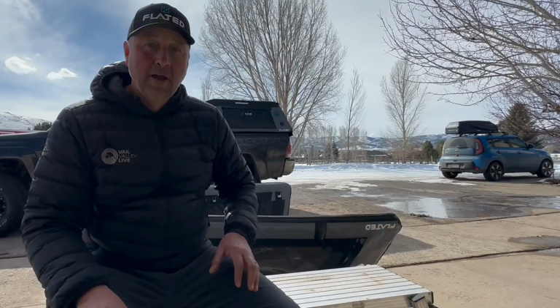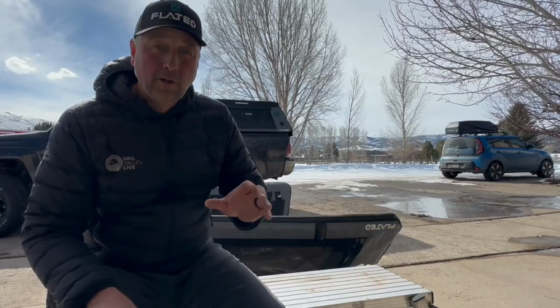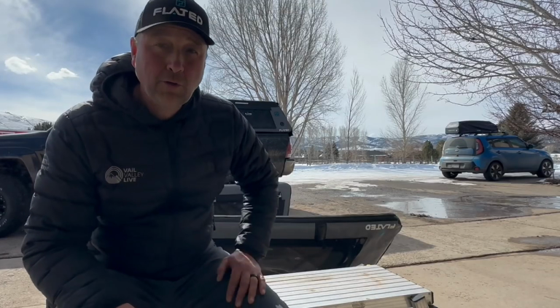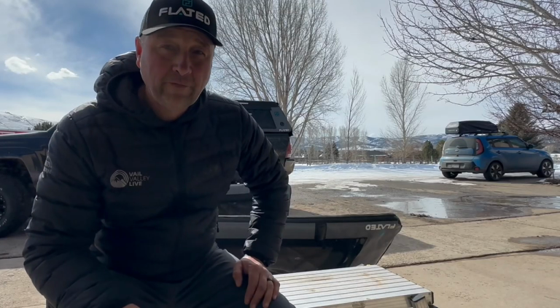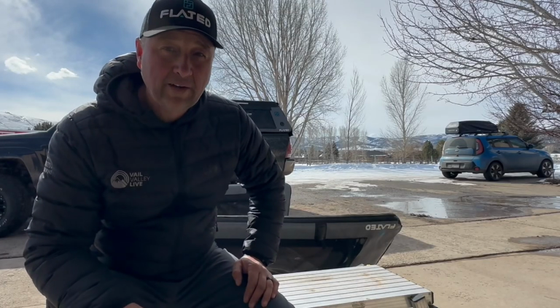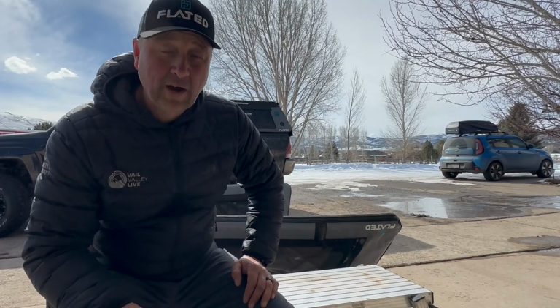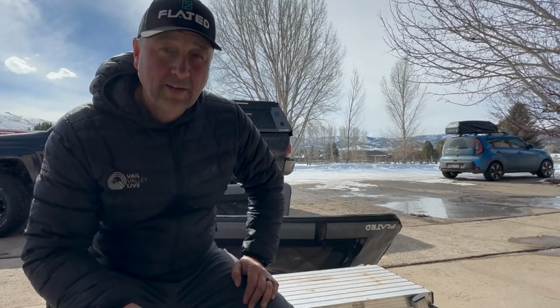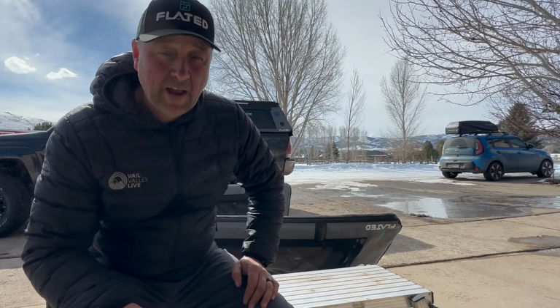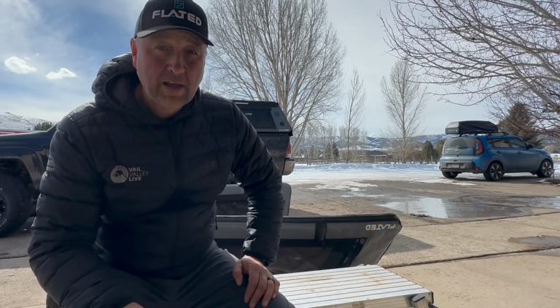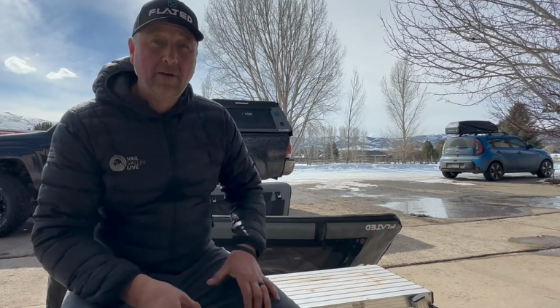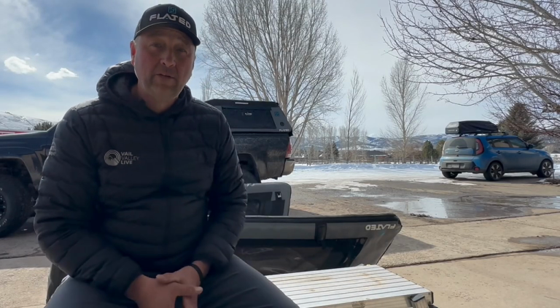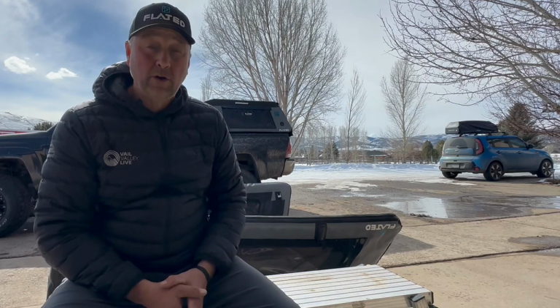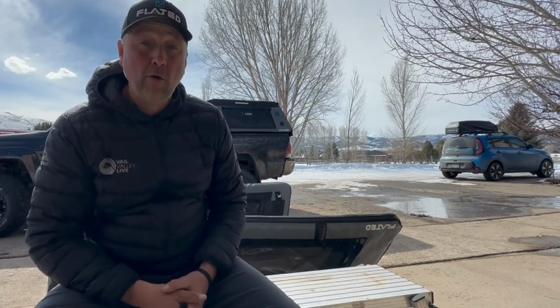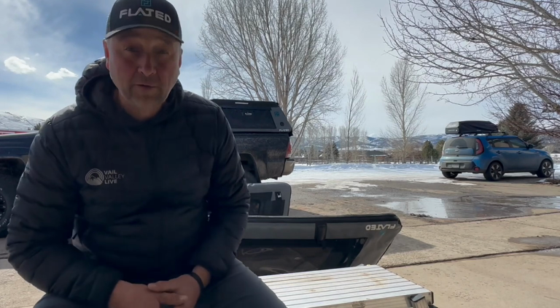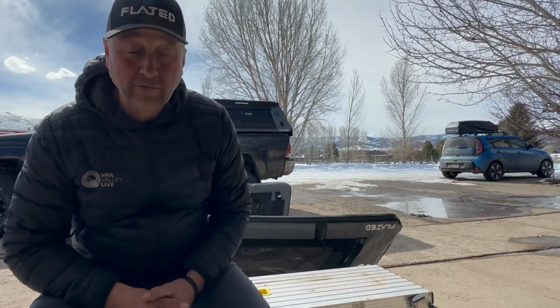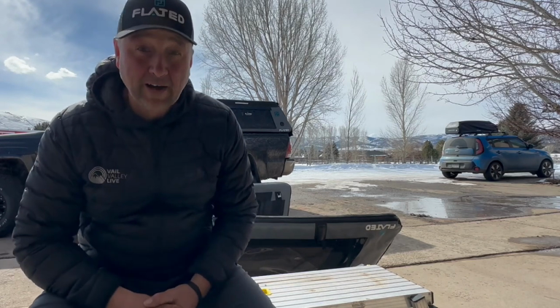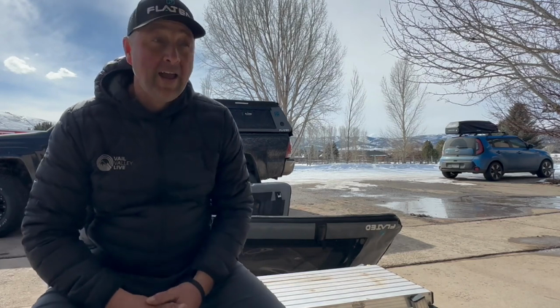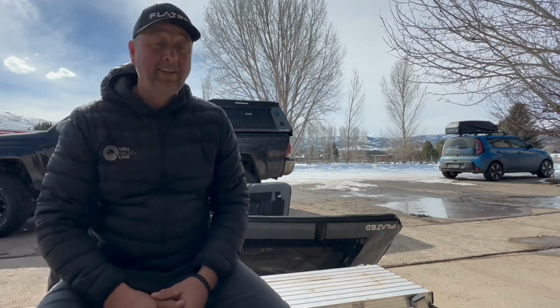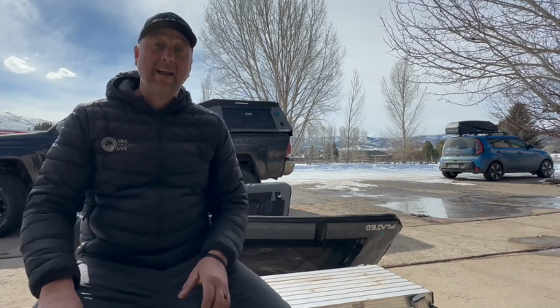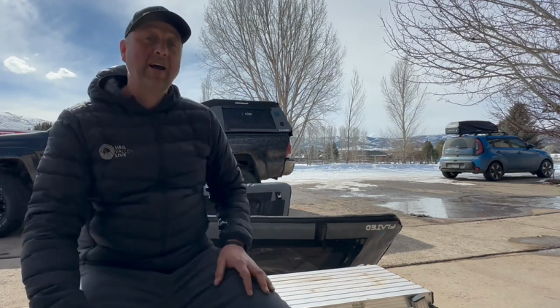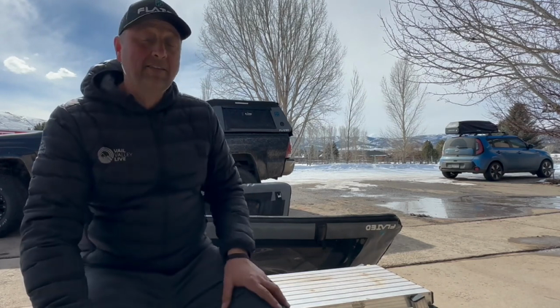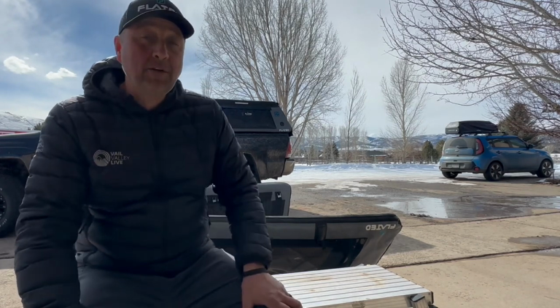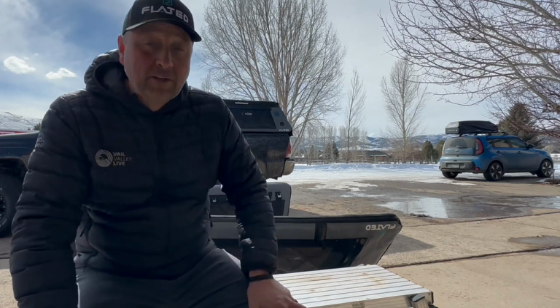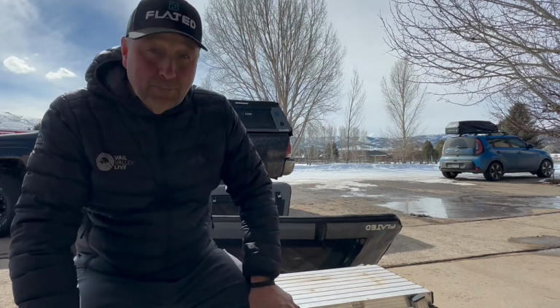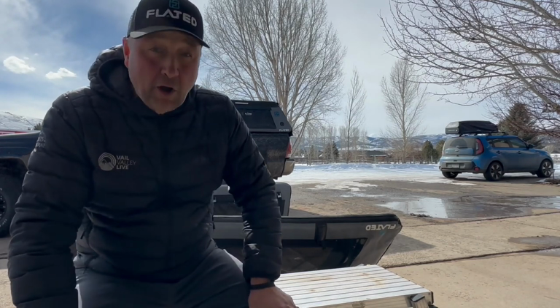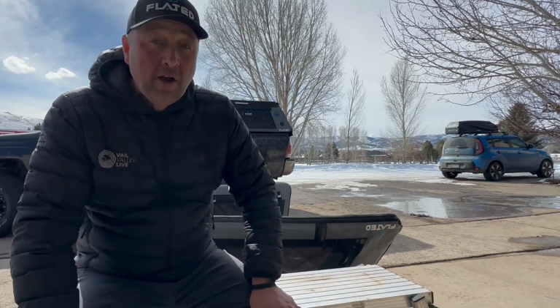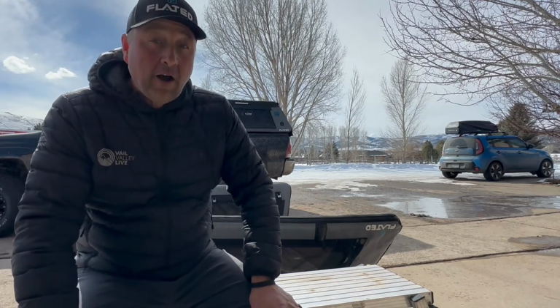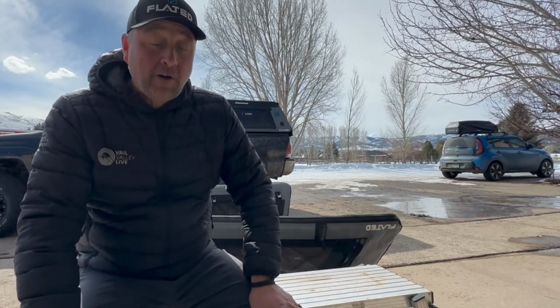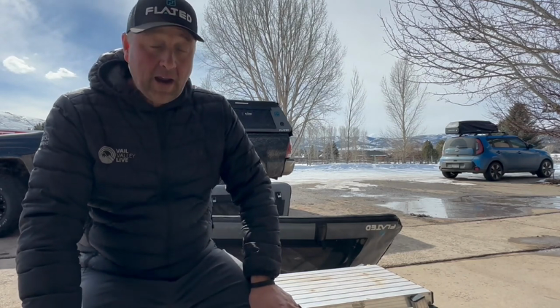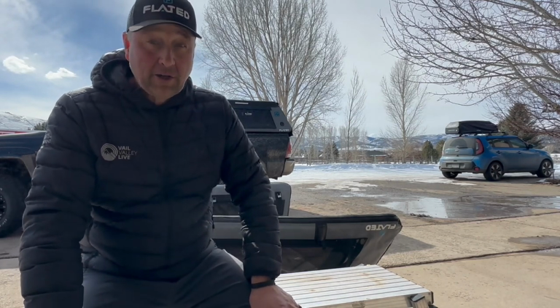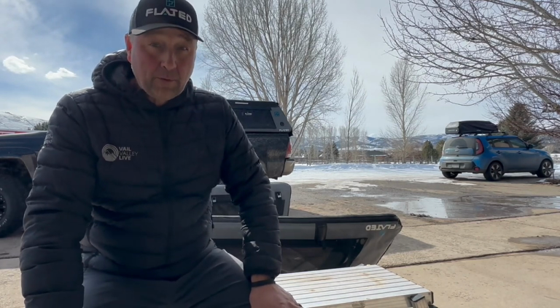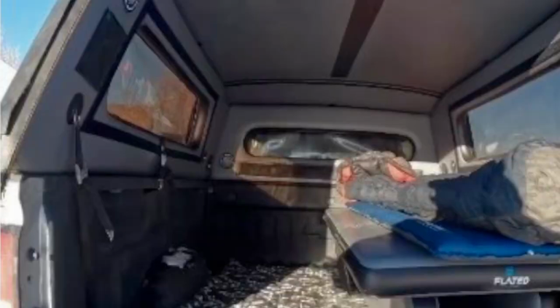Hello to our Flated friends and family. I'm Ken Hovey, one of the co-founders of Flated, and today I've got something for the tip jar of our air topper owners.